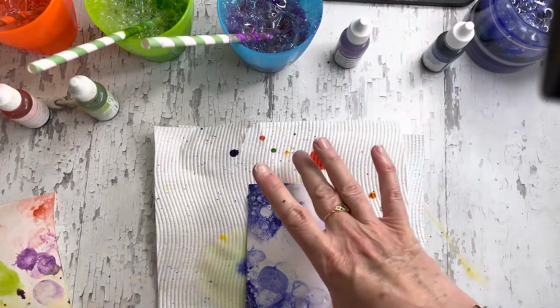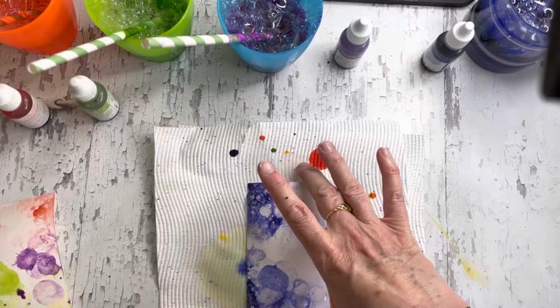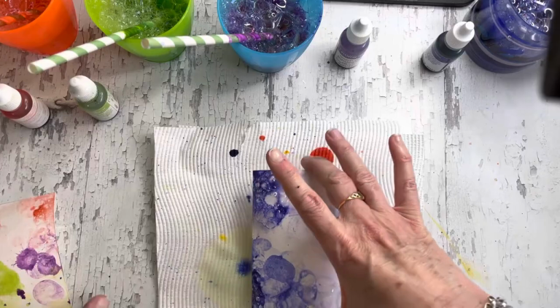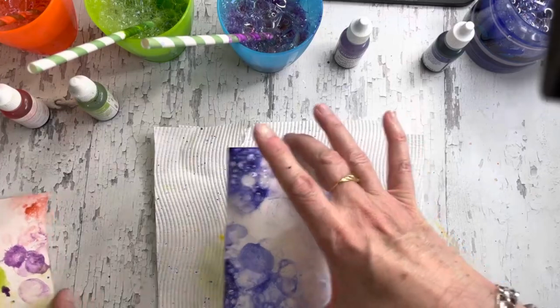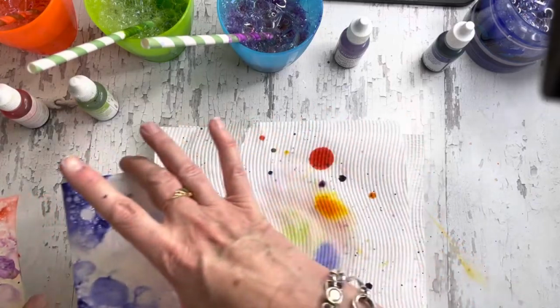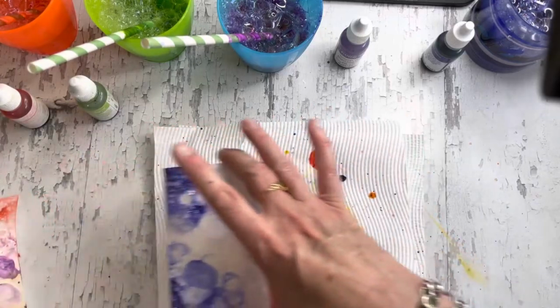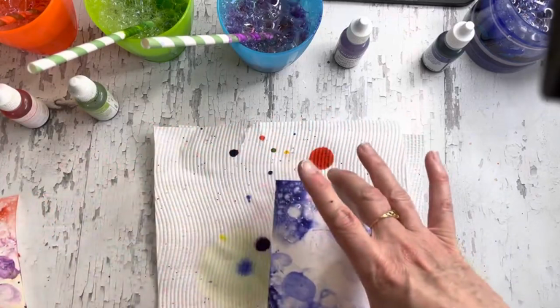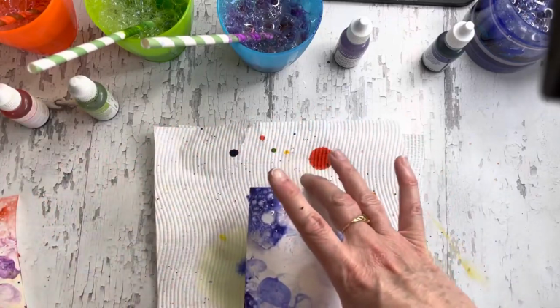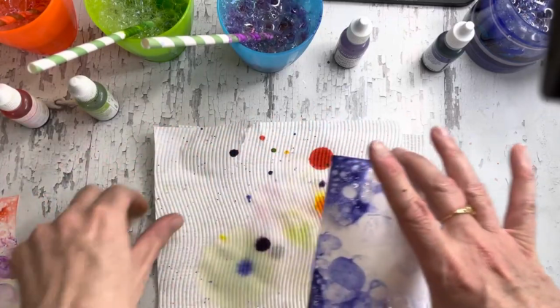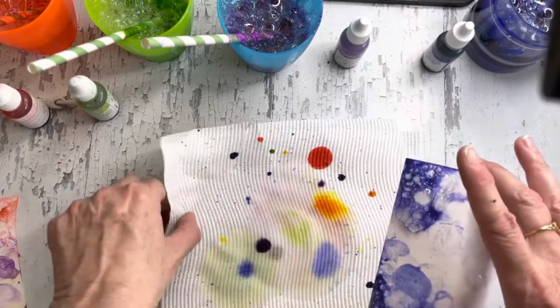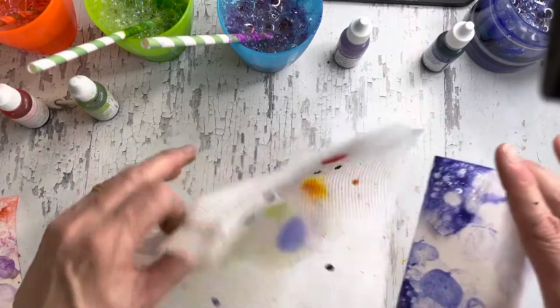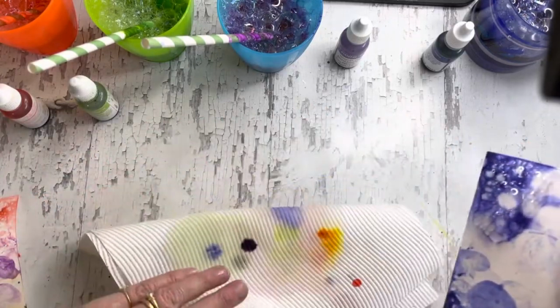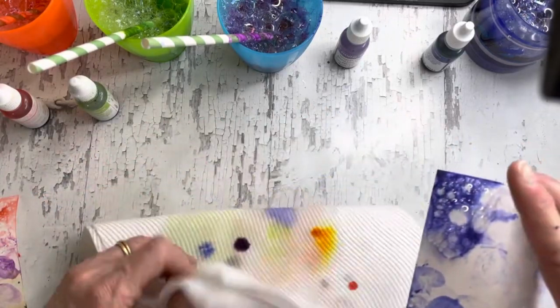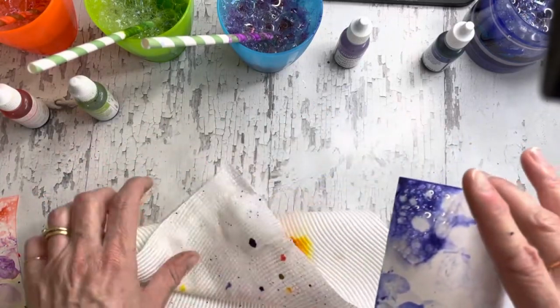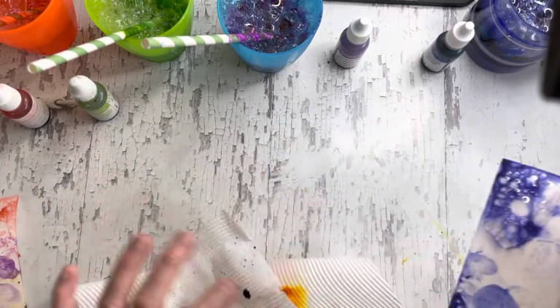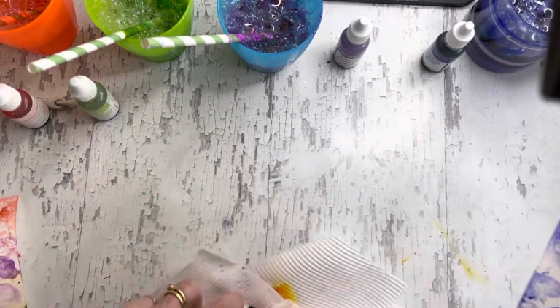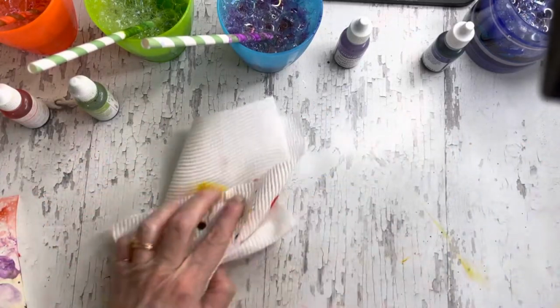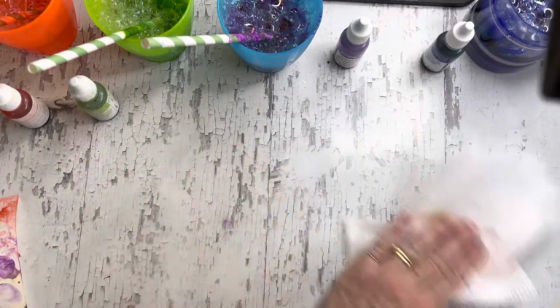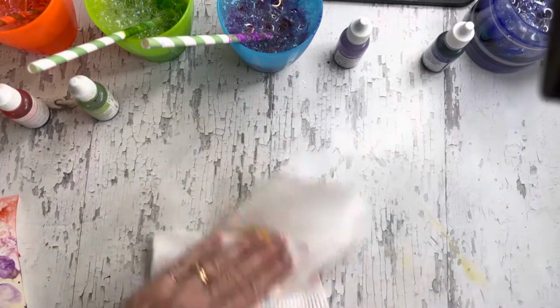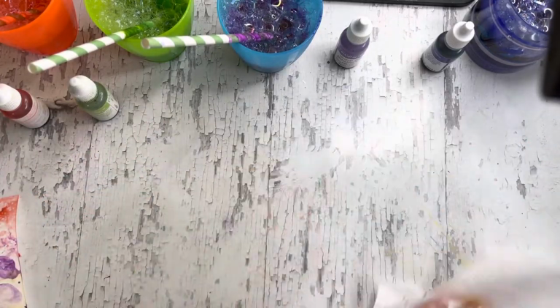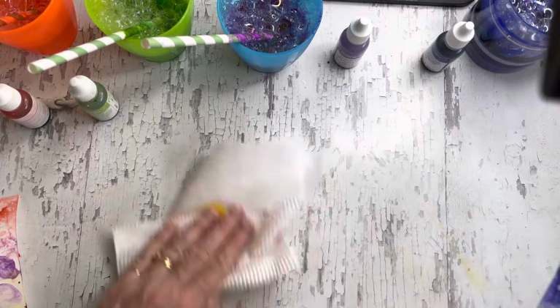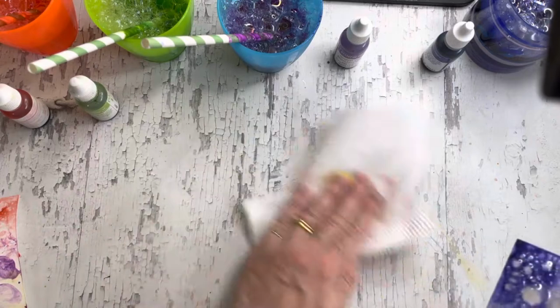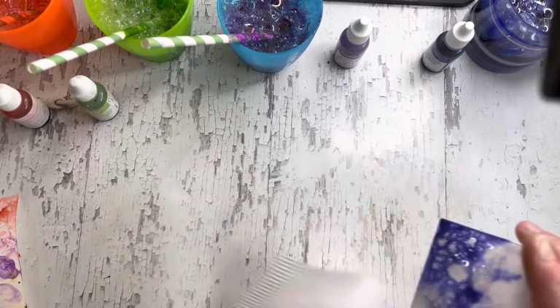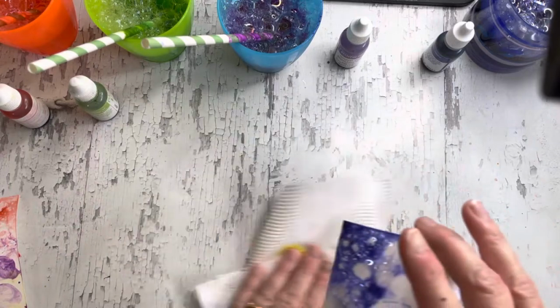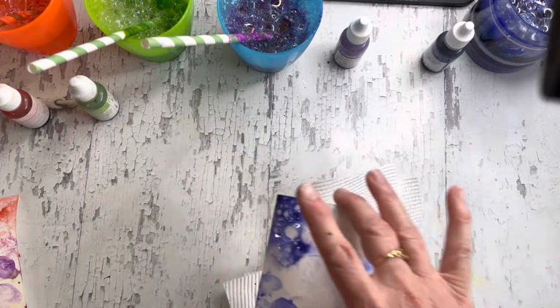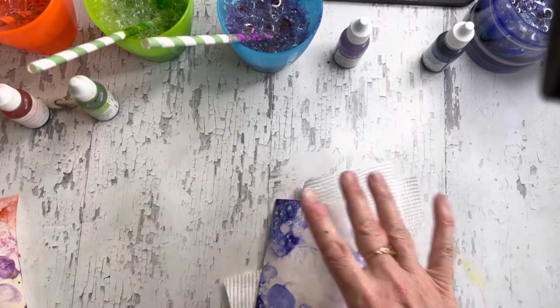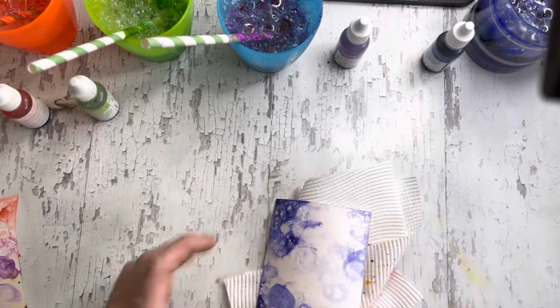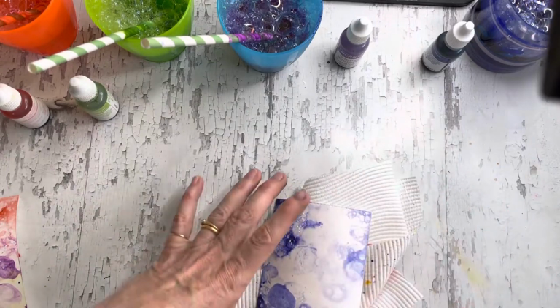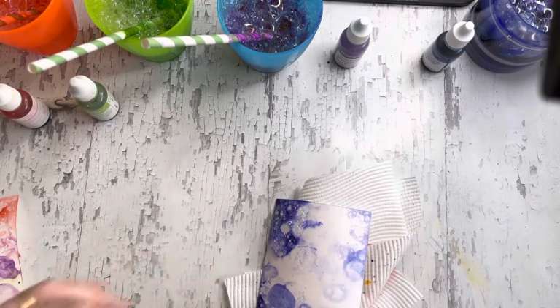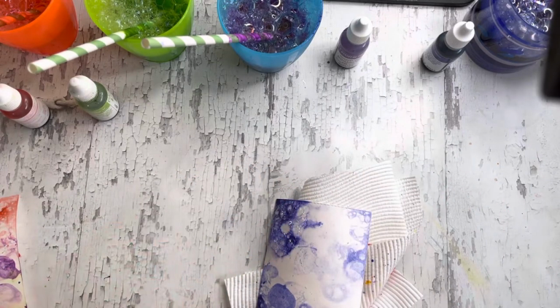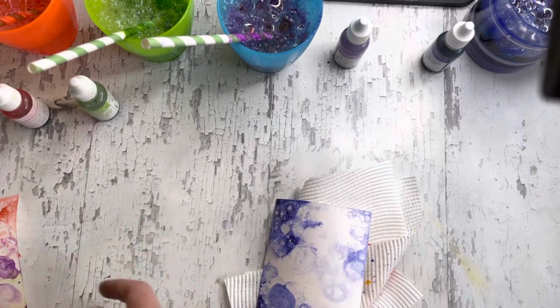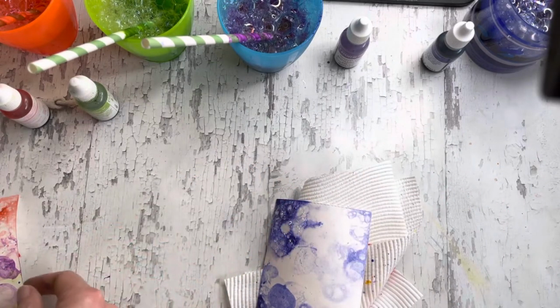So it's one of those things where if you're going to make one, you may as well make a few, because you're going to make a mess.